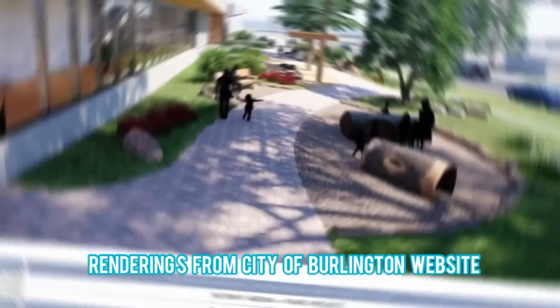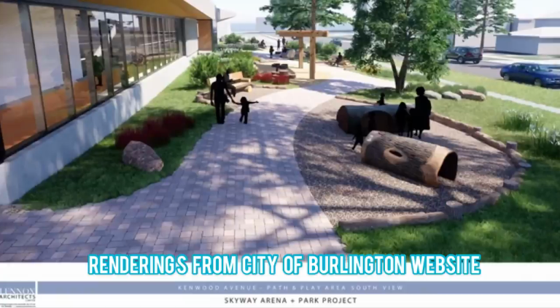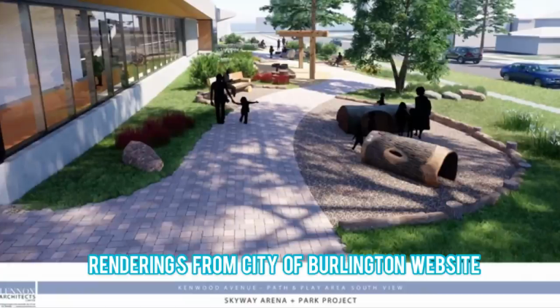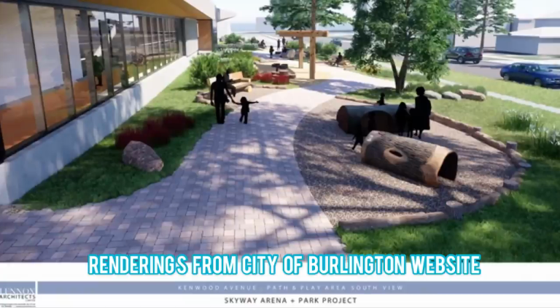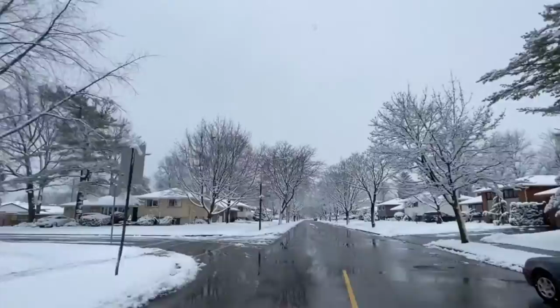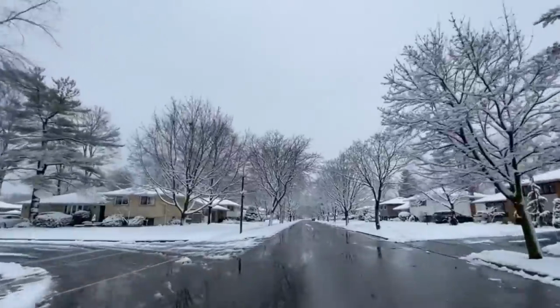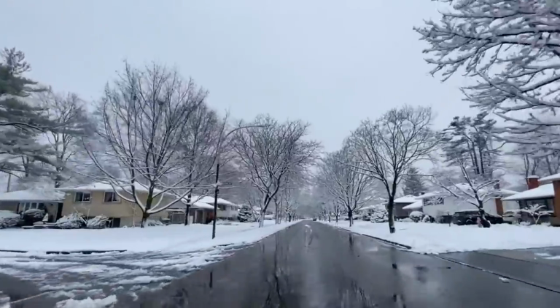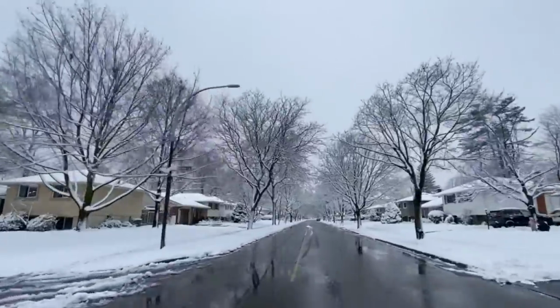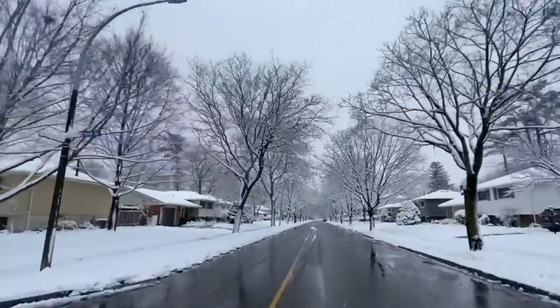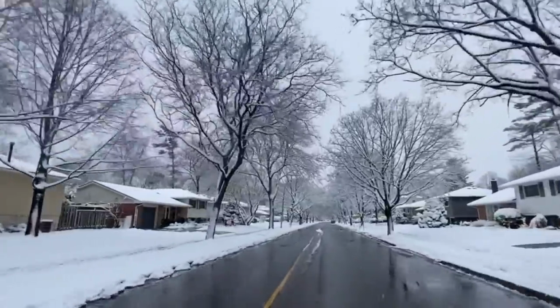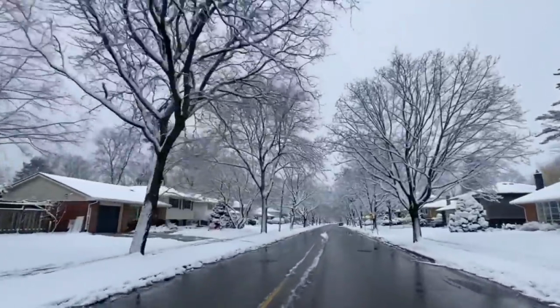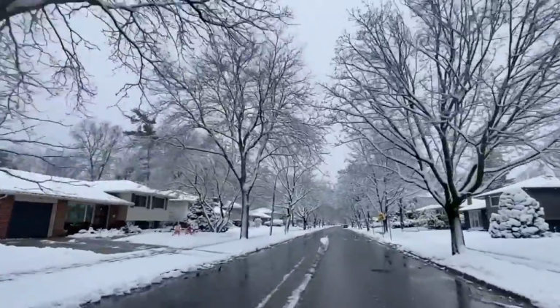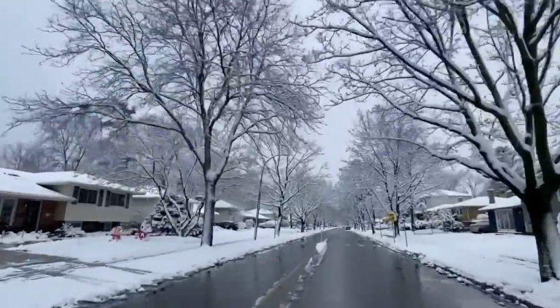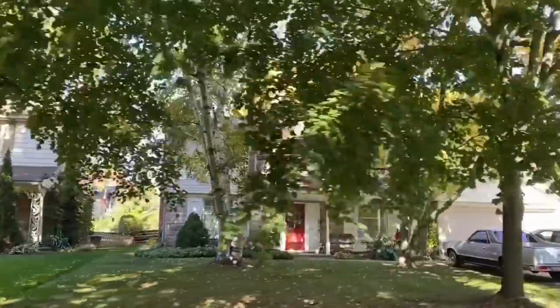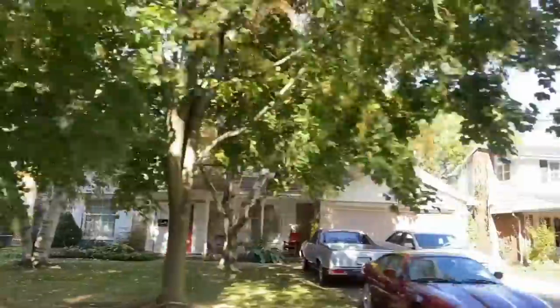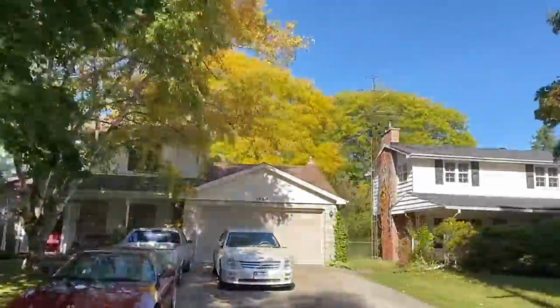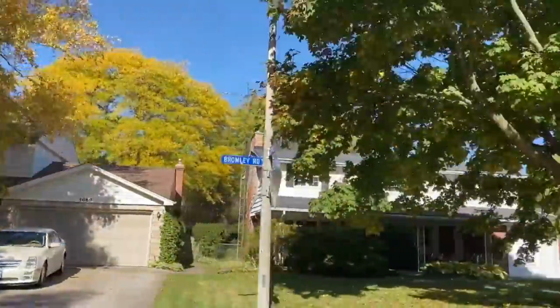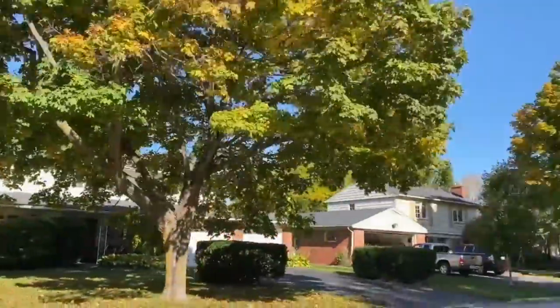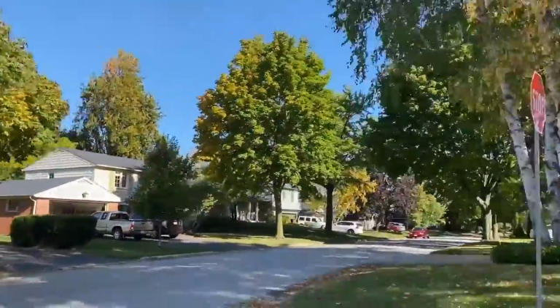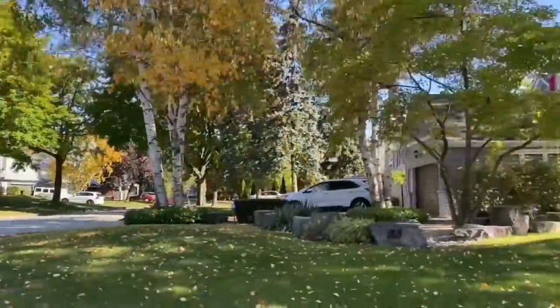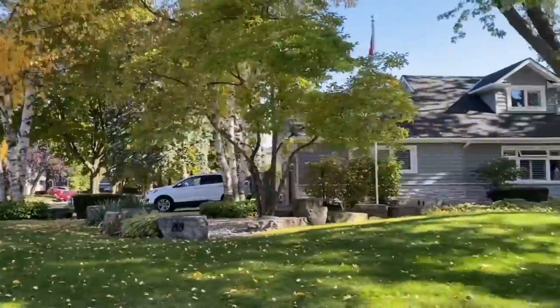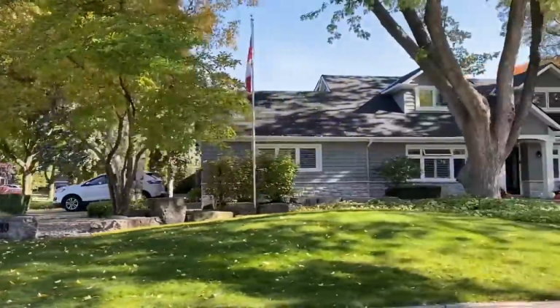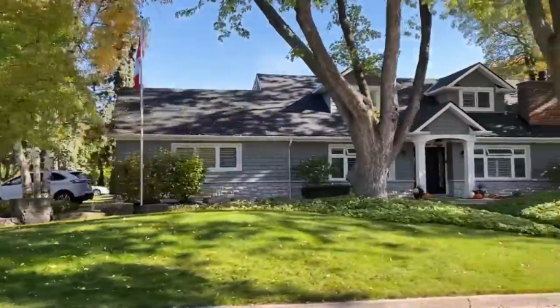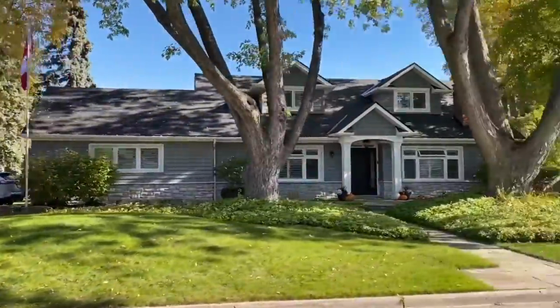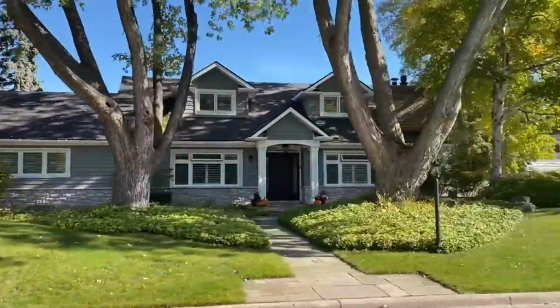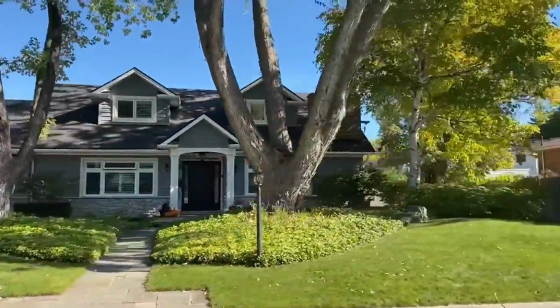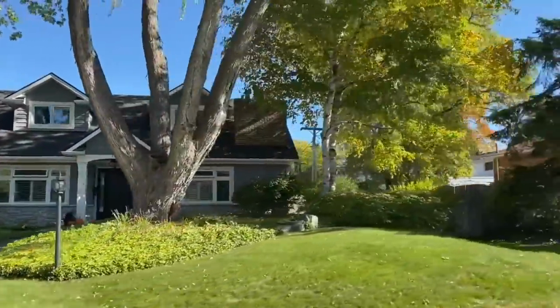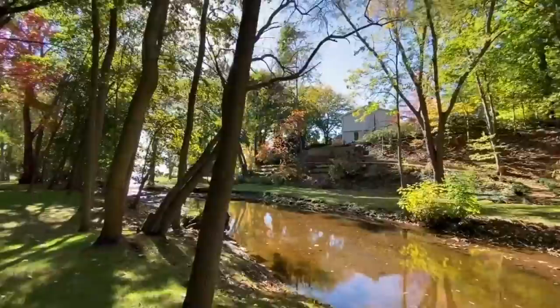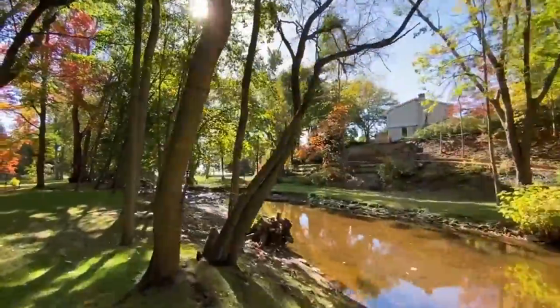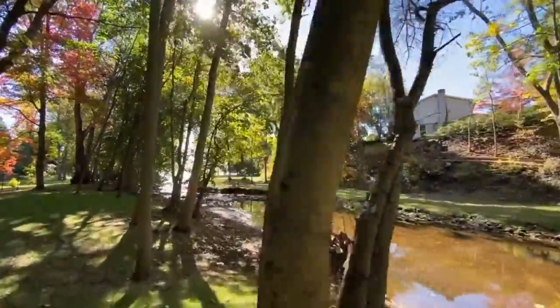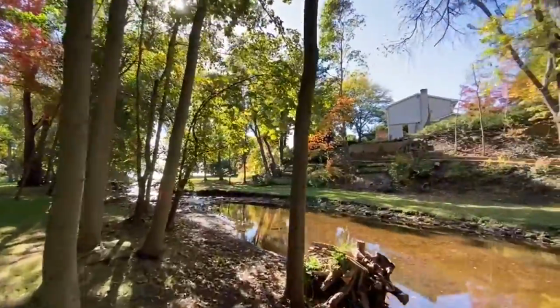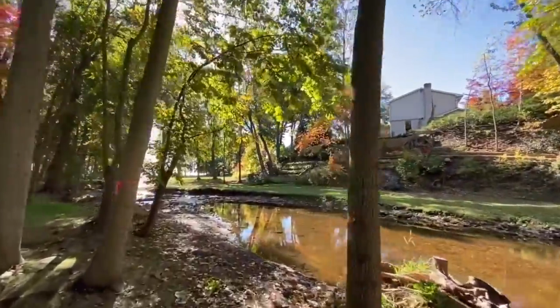With many affordable options for older homes intermingled with truly stunning infill, newer builds, and renovated homes, Elizabeth Gardens is a unique place to call home in Burlington.